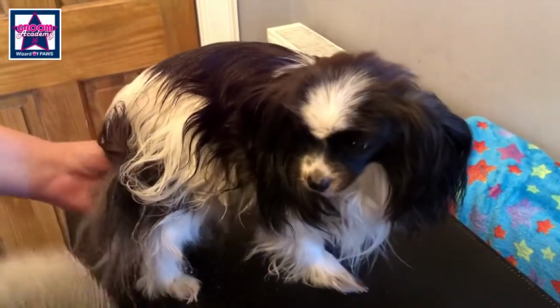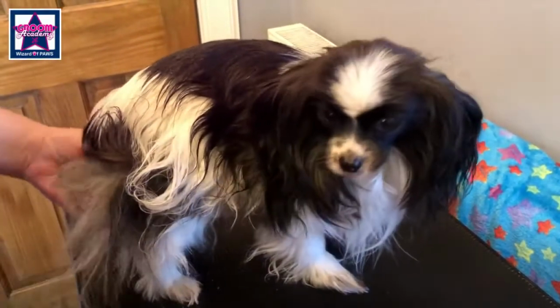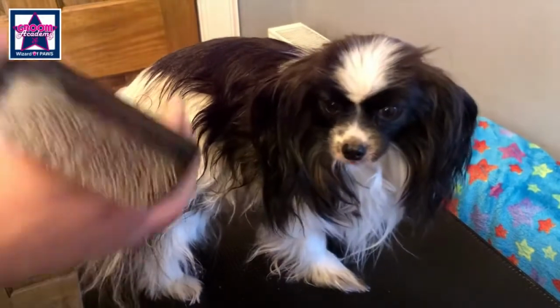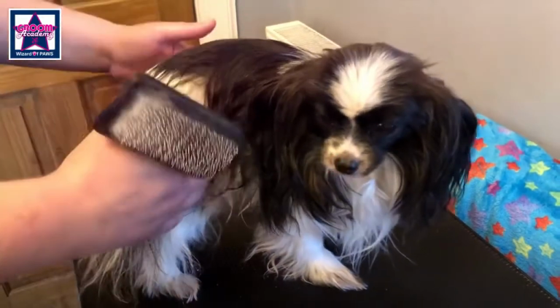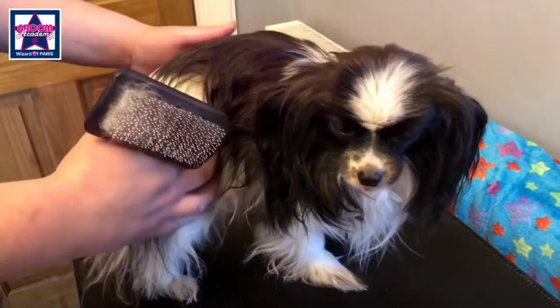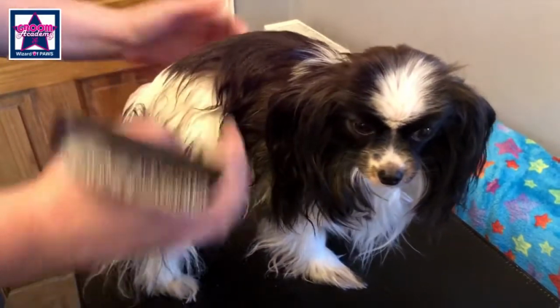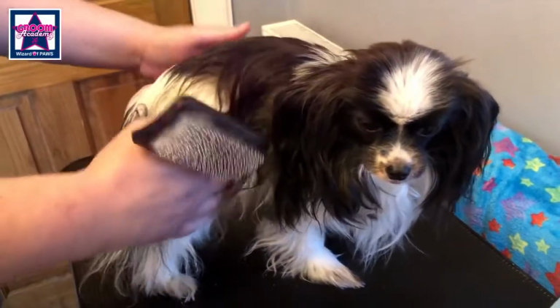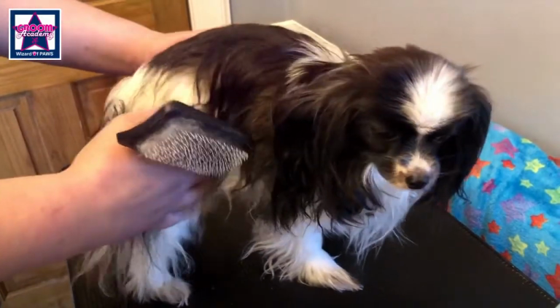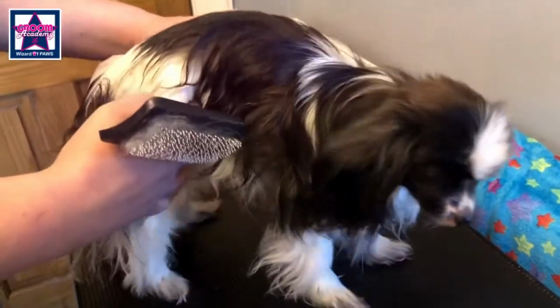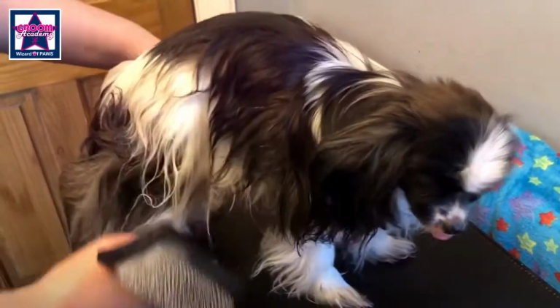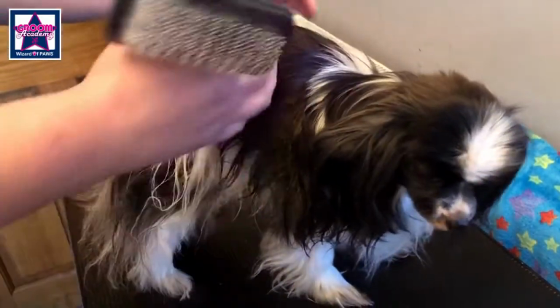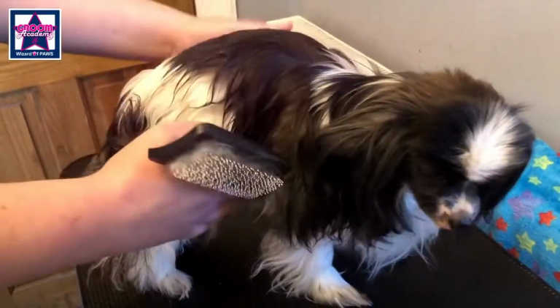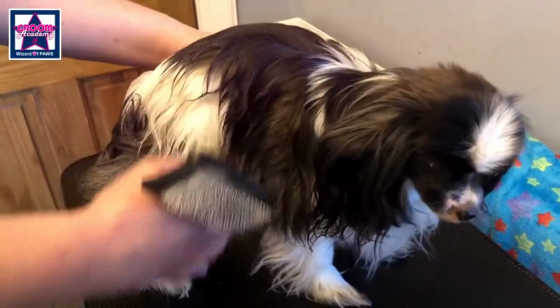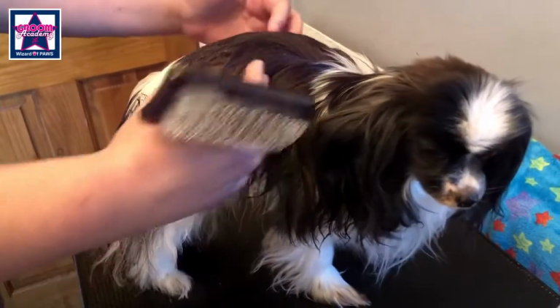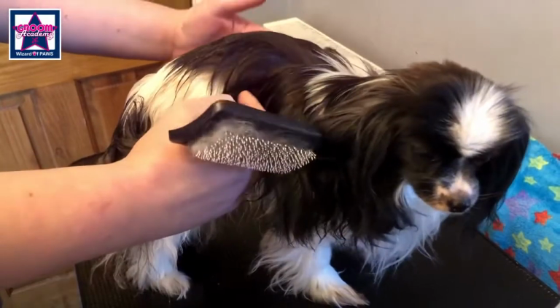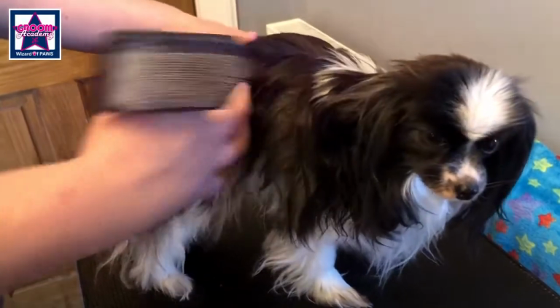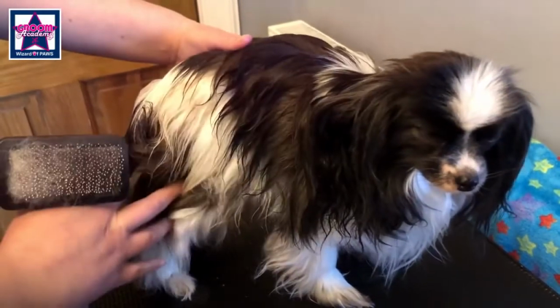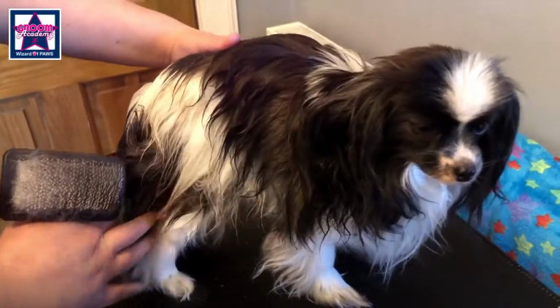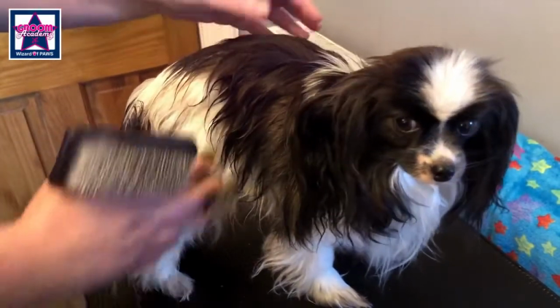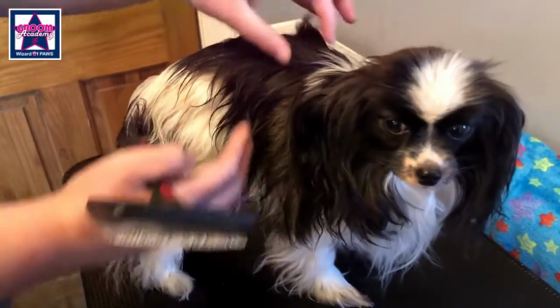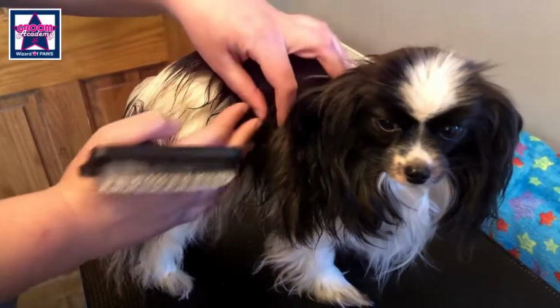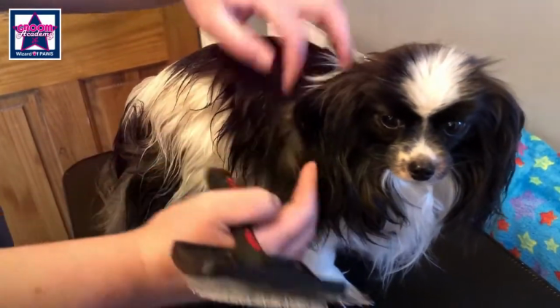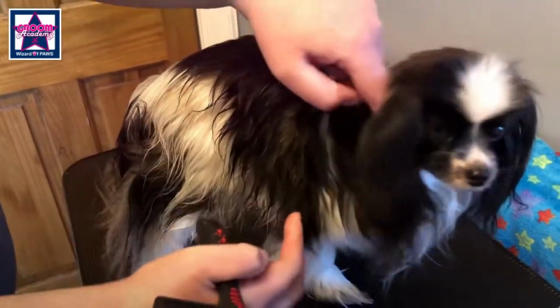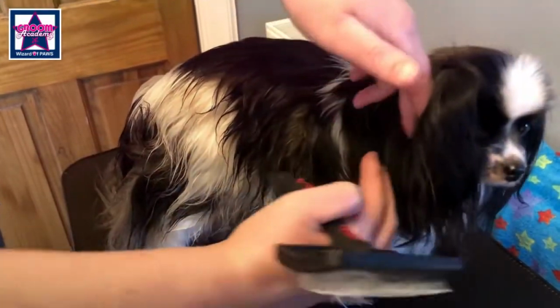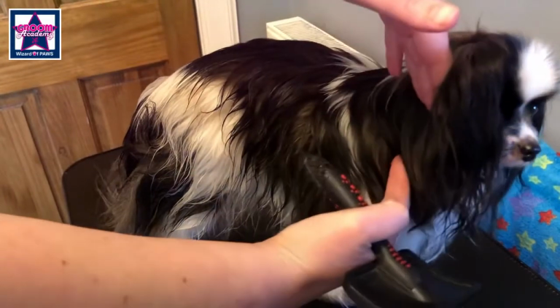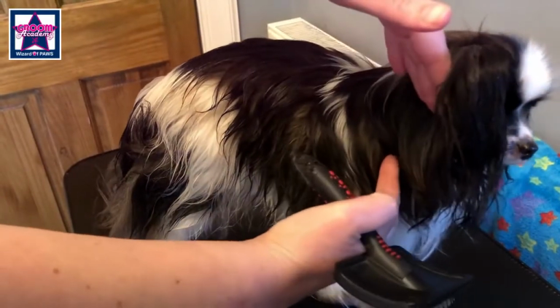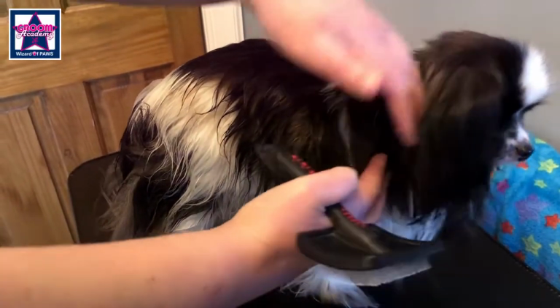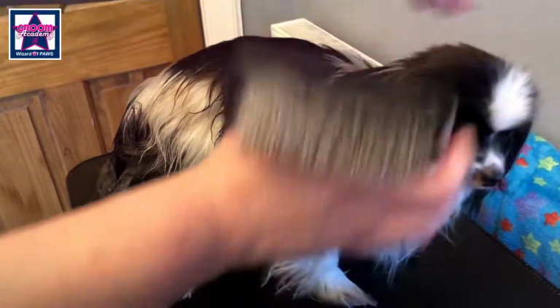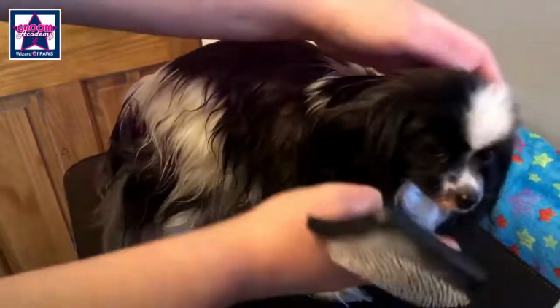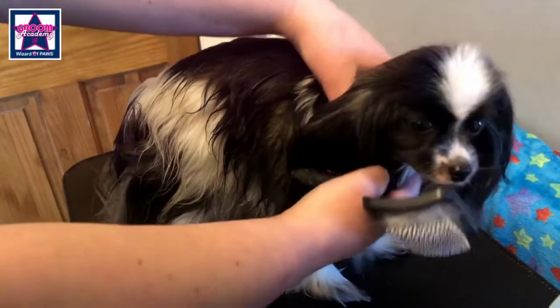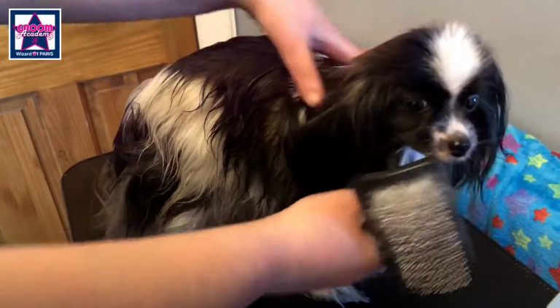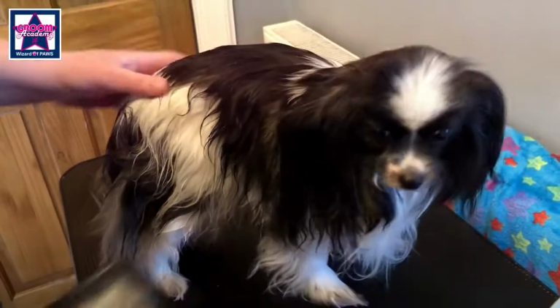You're going to split your dog into sections, concentrating on one section at a time. From here back is section one, from here to here is section two, and then the head and chest is section three.